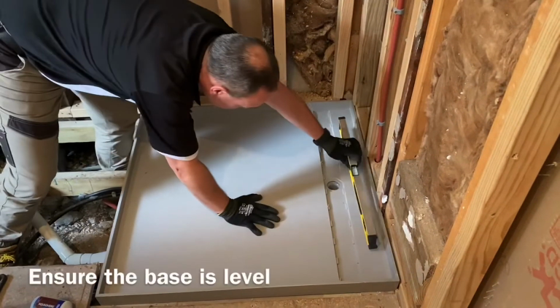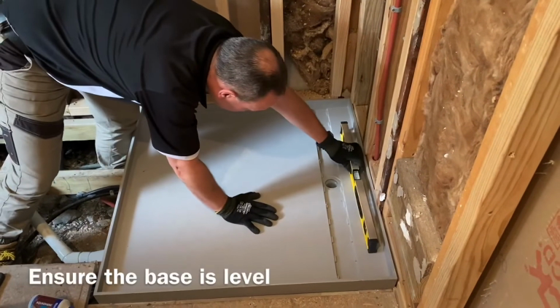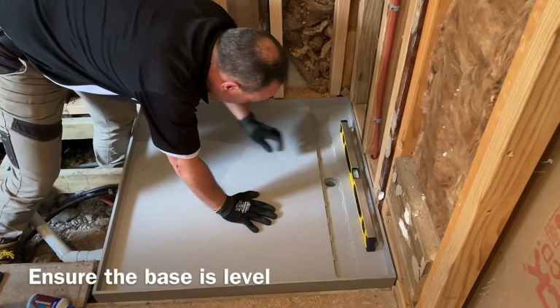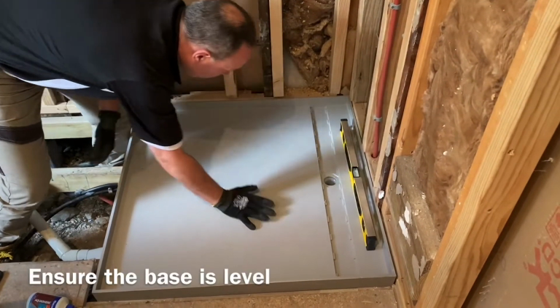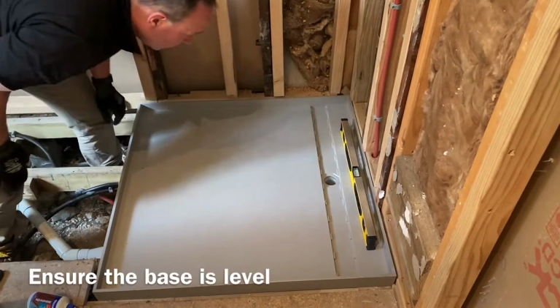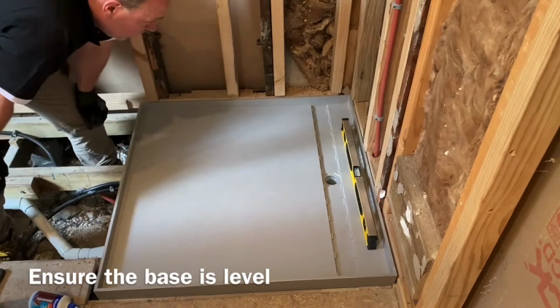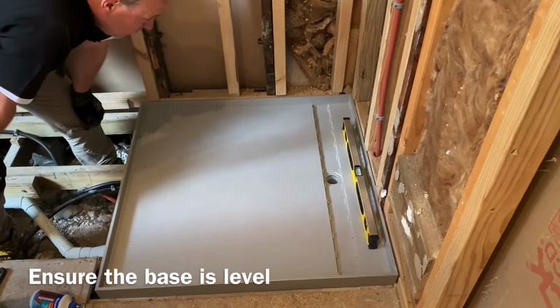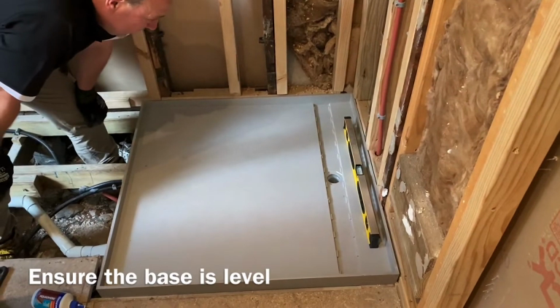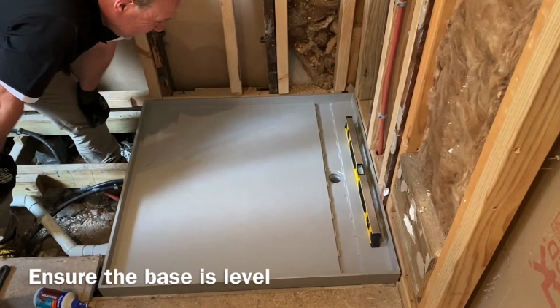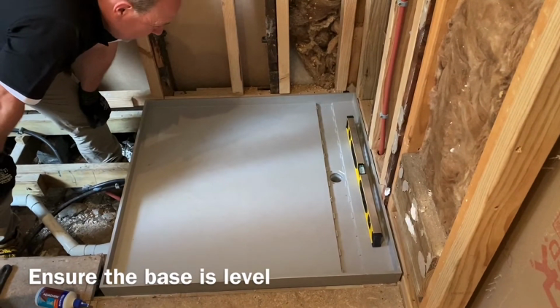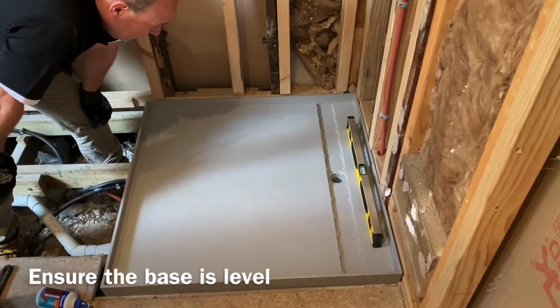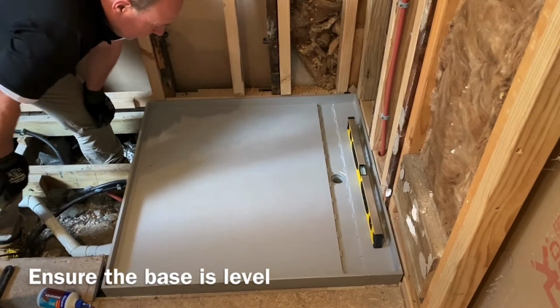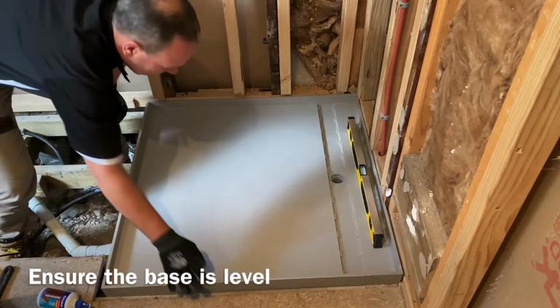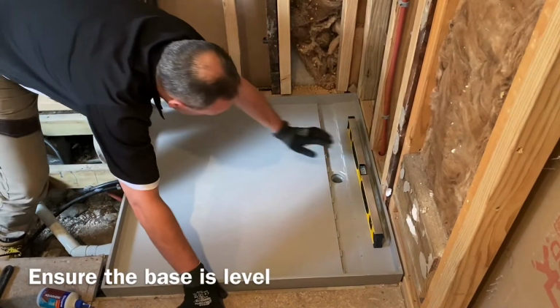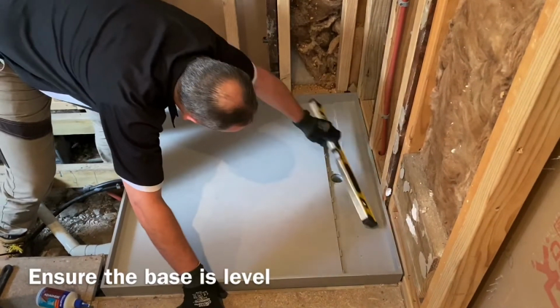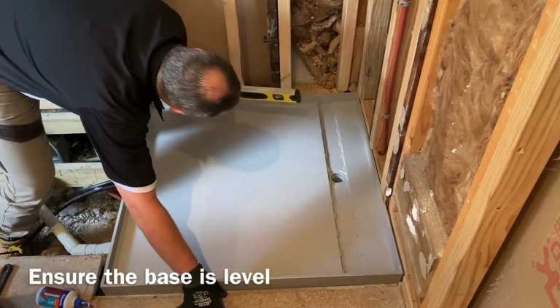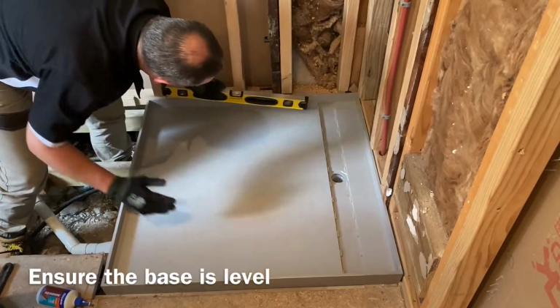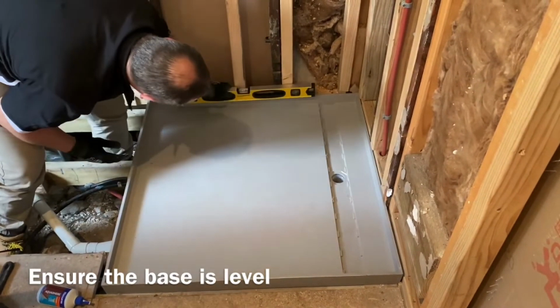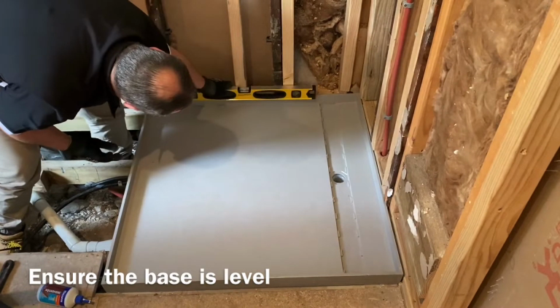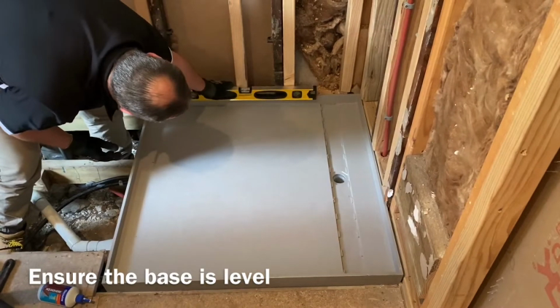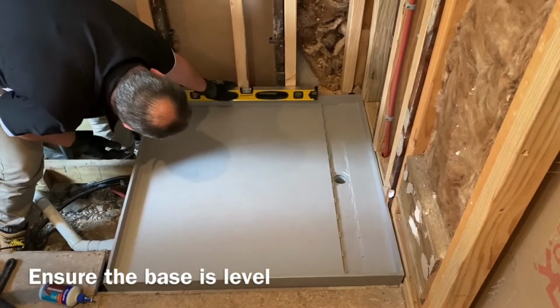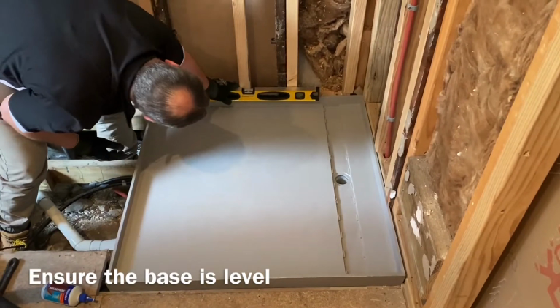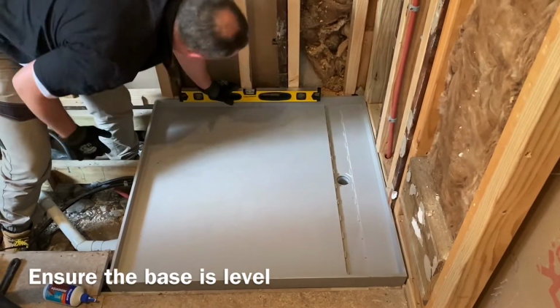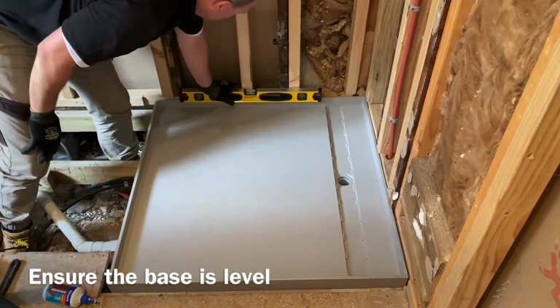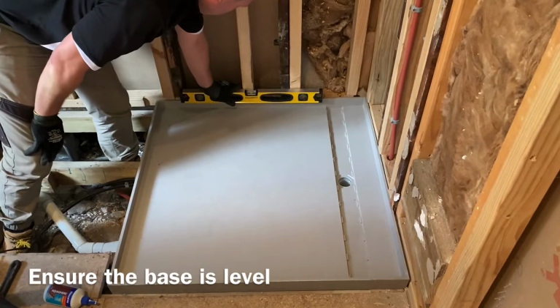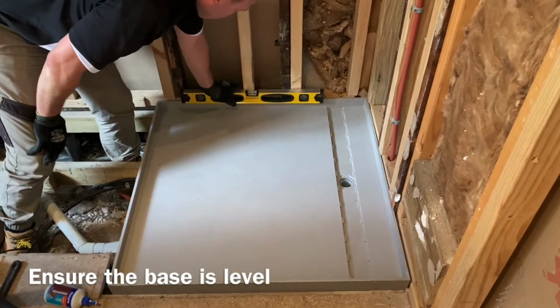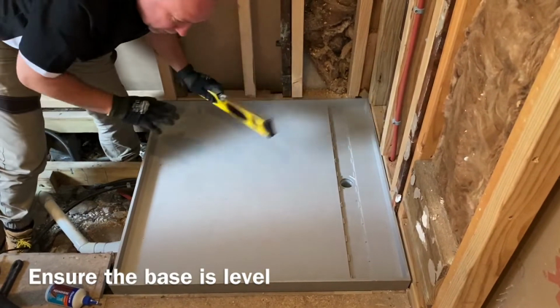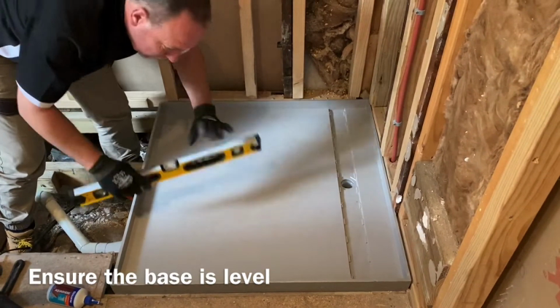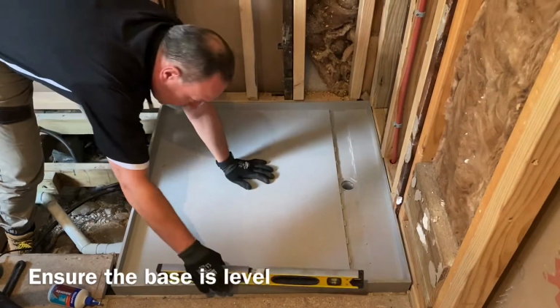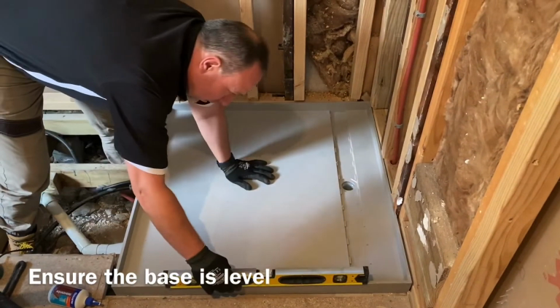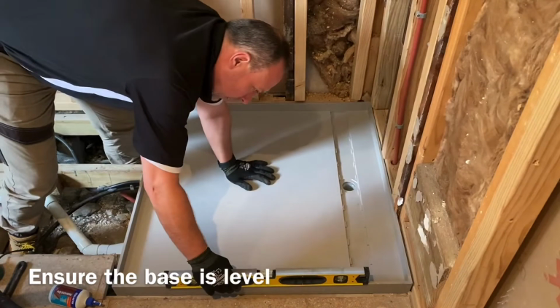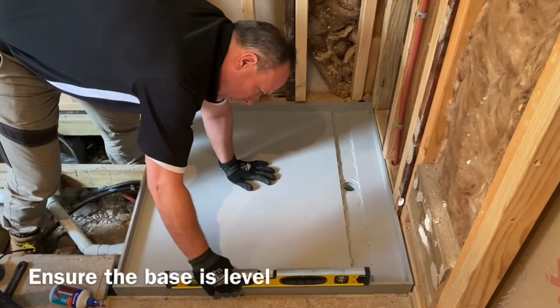Acryl Tile Trays are perfect for any bathroom, whether you are doing a renovation or a new home build. Installed directly onto joists for level floor entry — please ensure your tile tray is laid flat on the joists using a level.